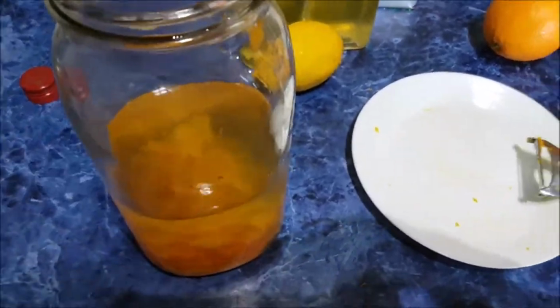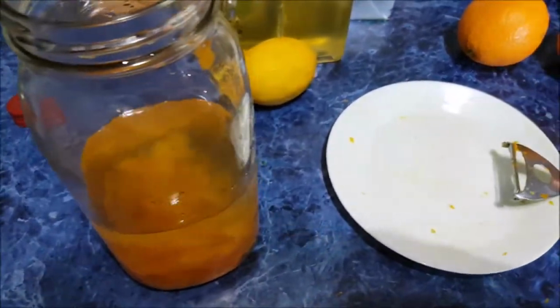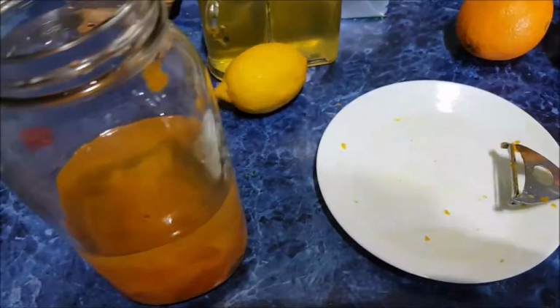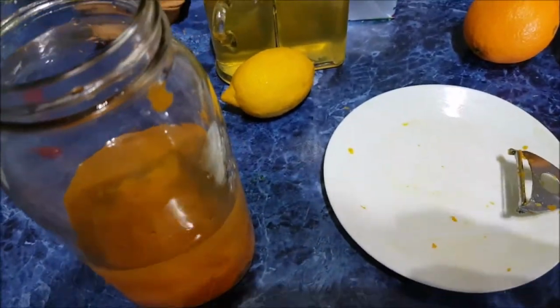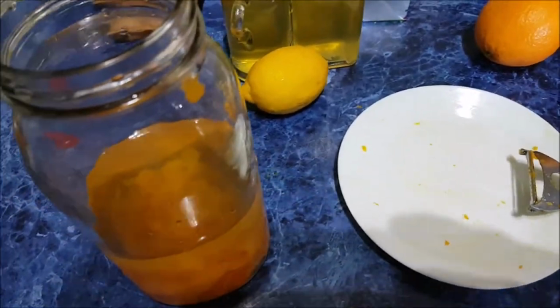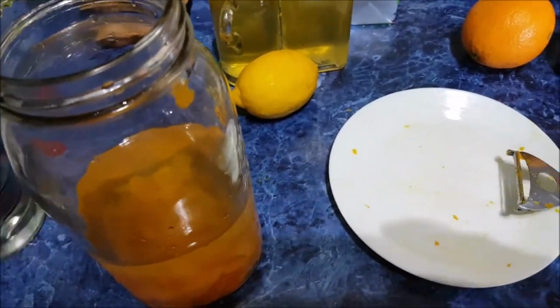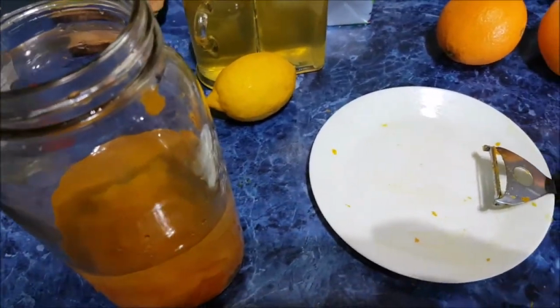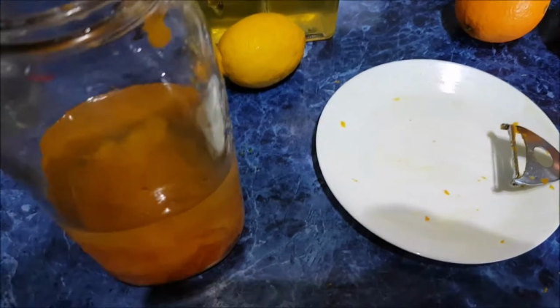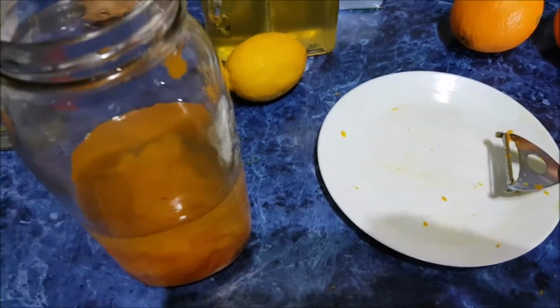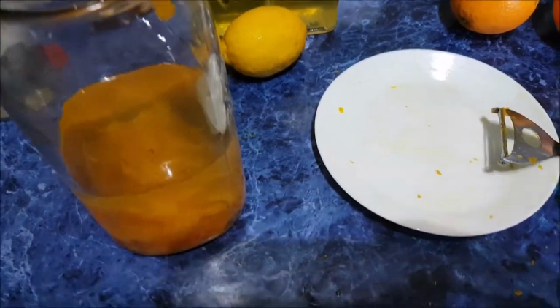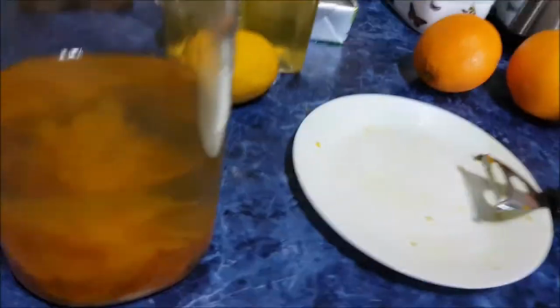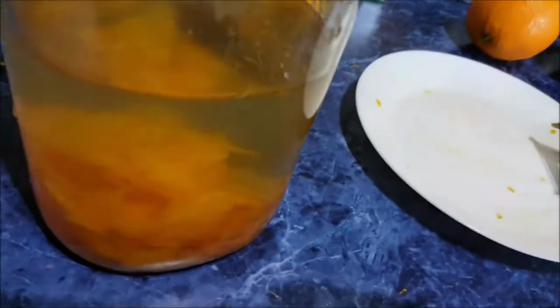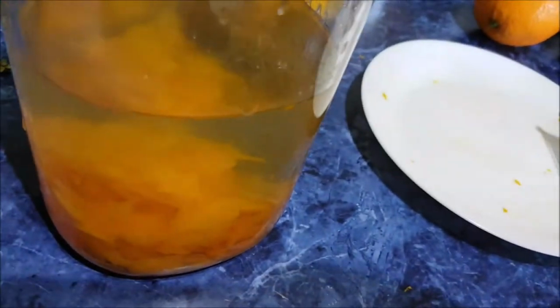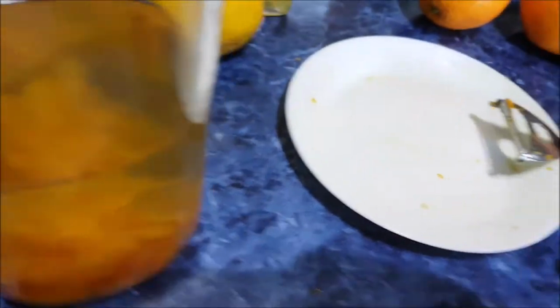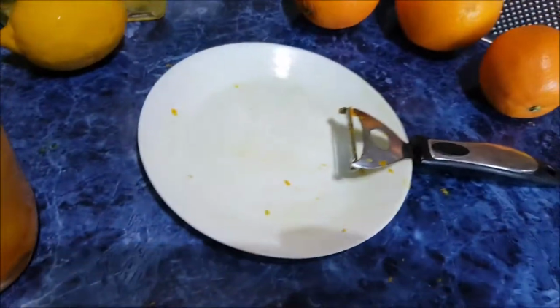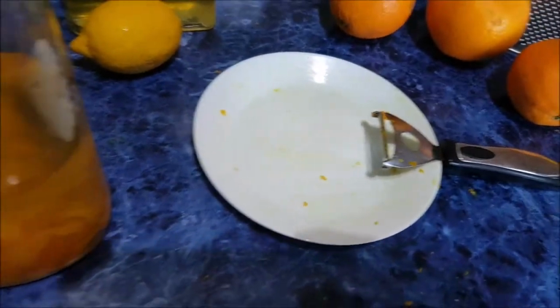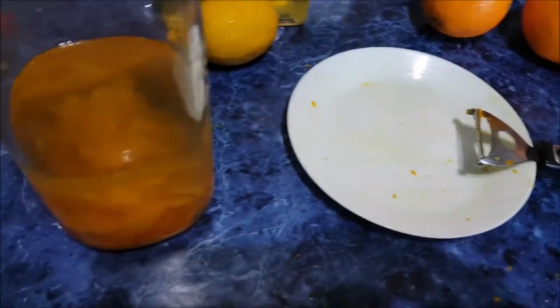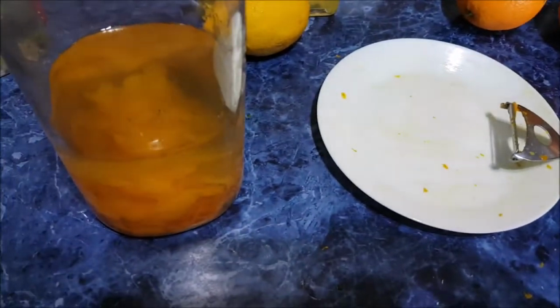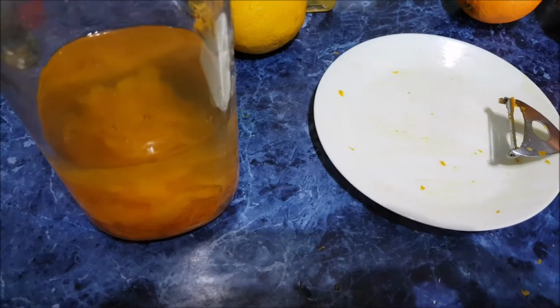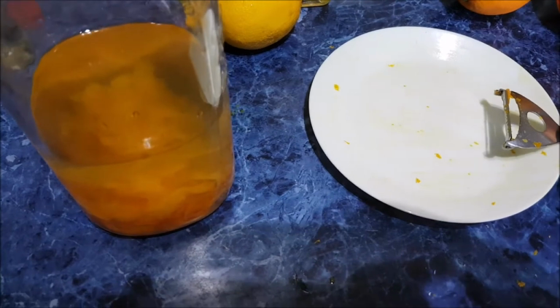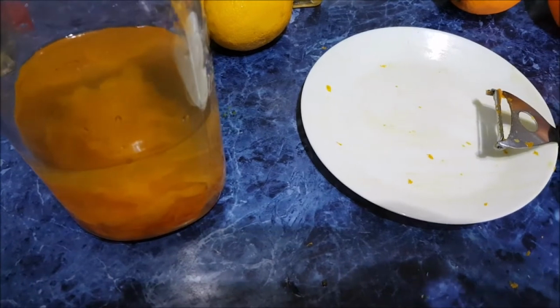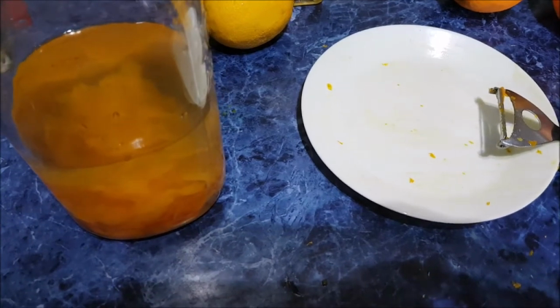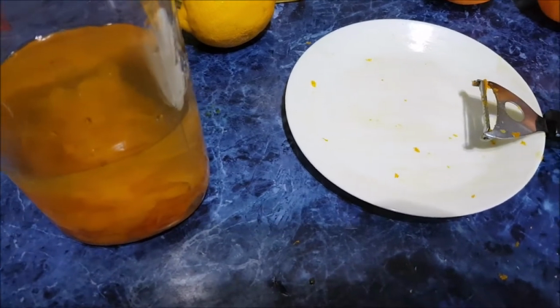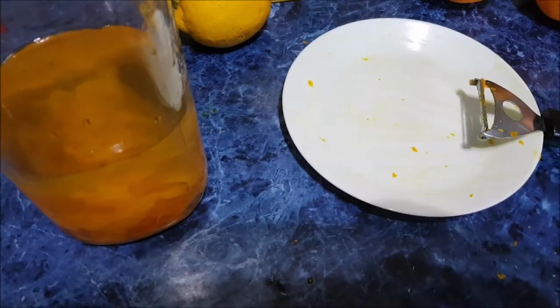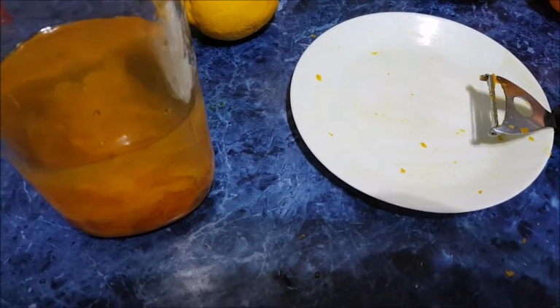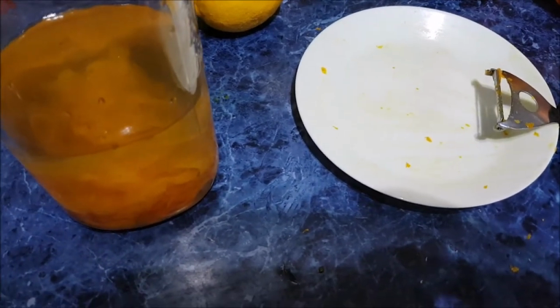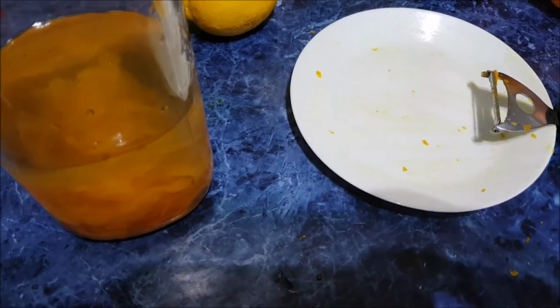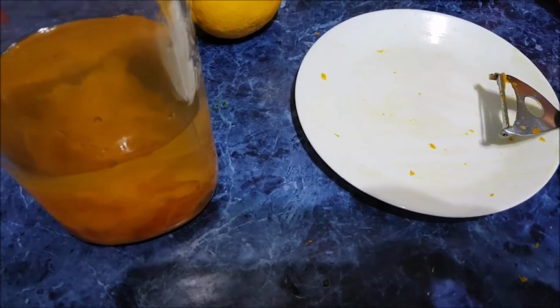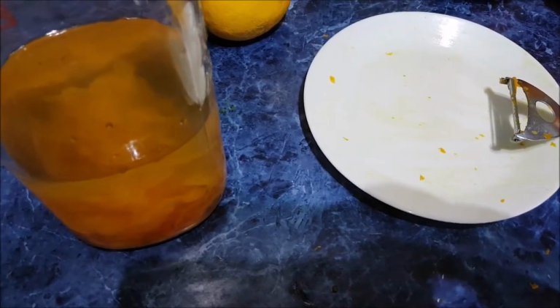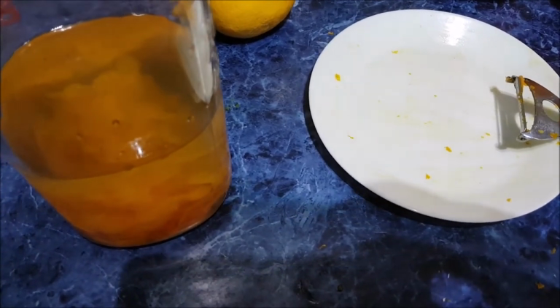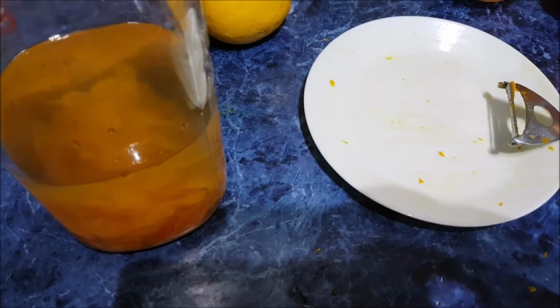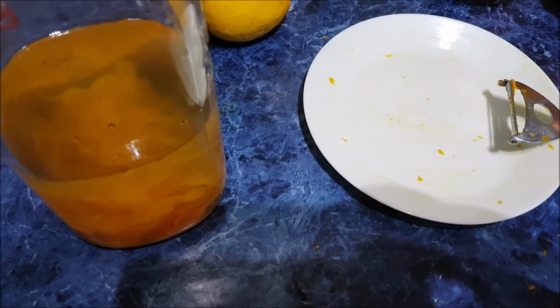It's not my vodka. You won't mind. It doesn't look much in there, does it? A couple more oranges, I think. And then give it a shake, put it away for two weeks, and shake it every day.